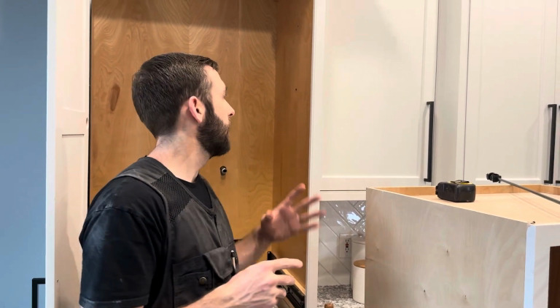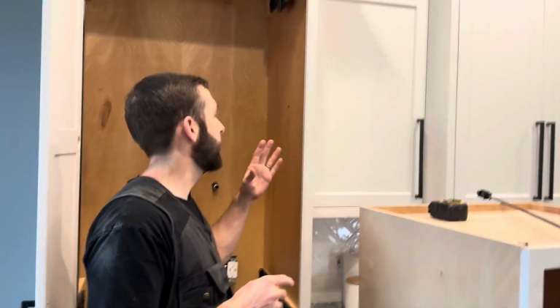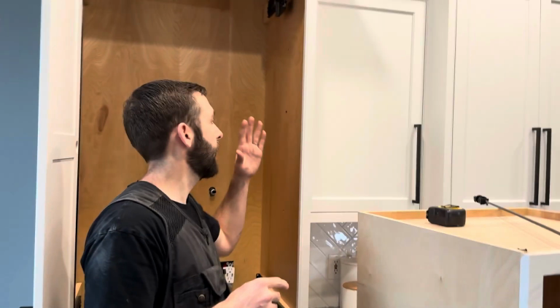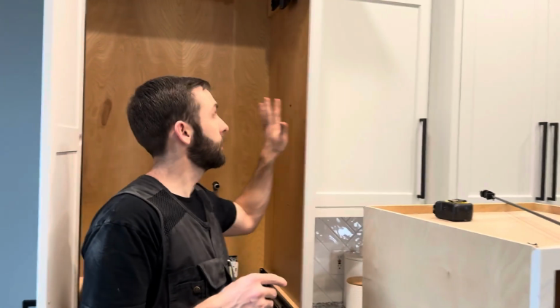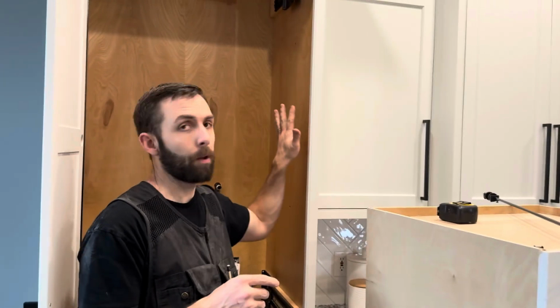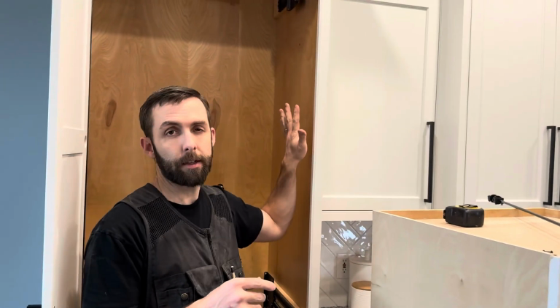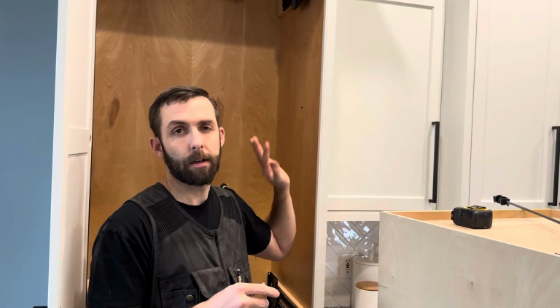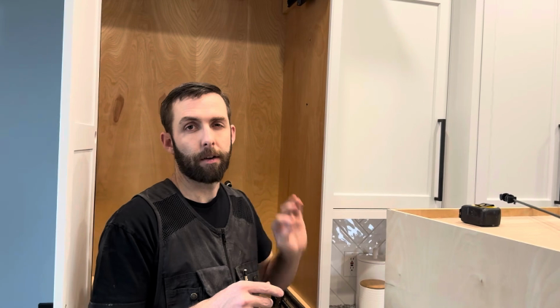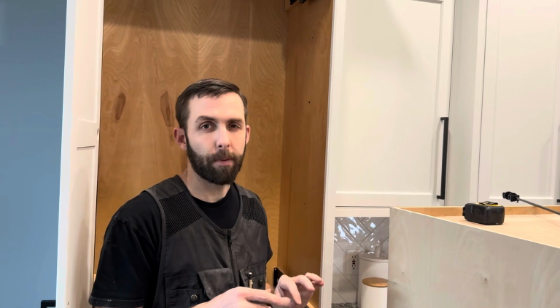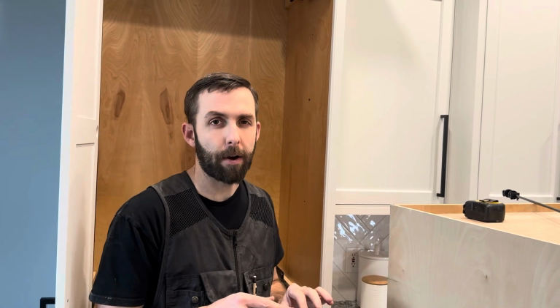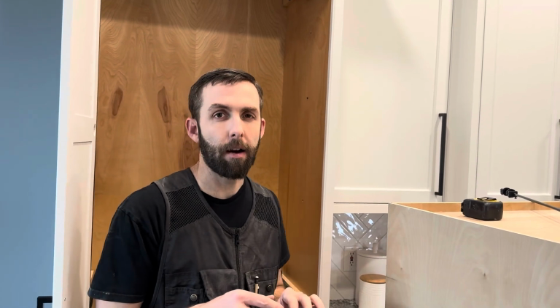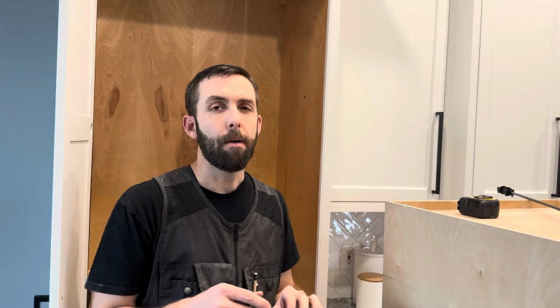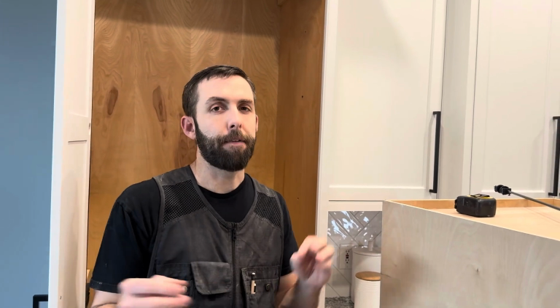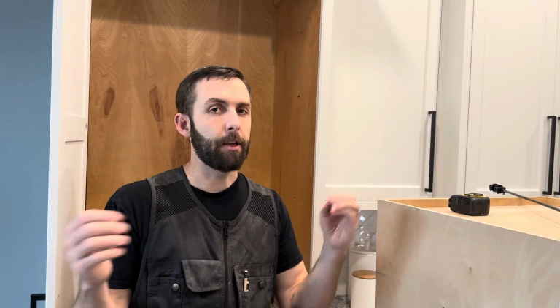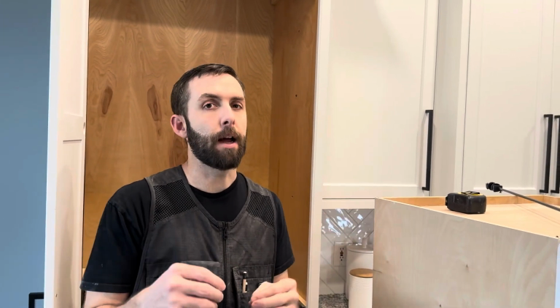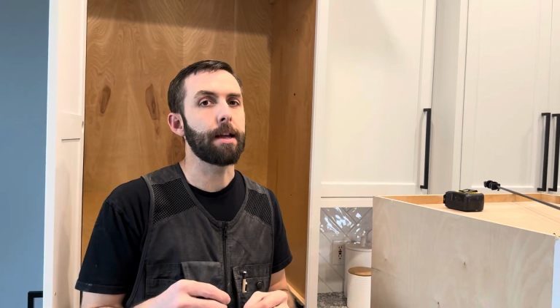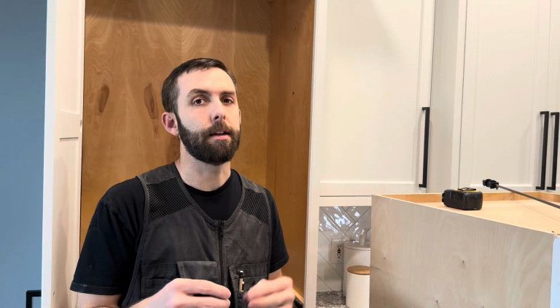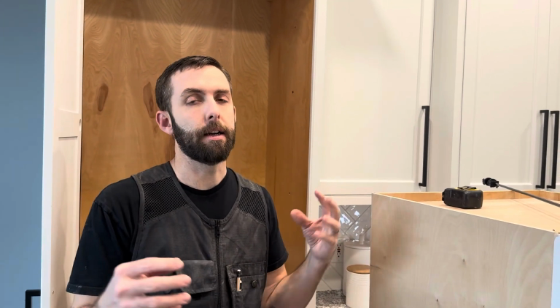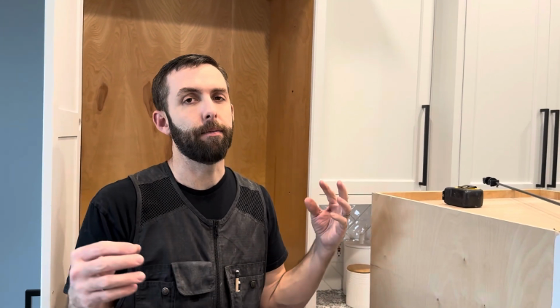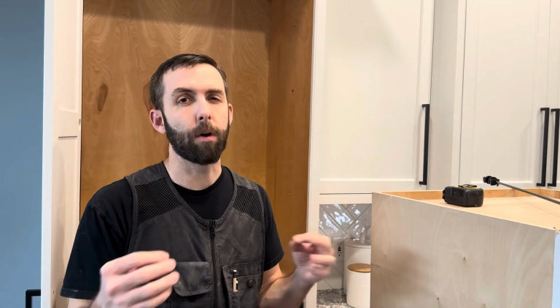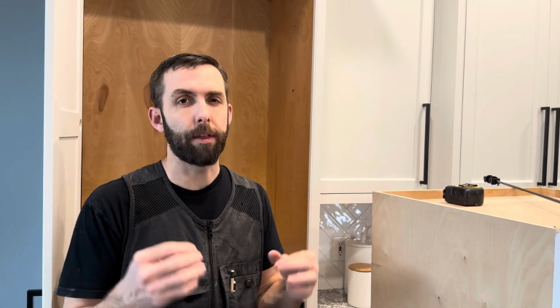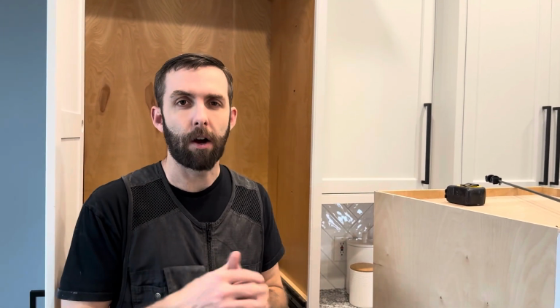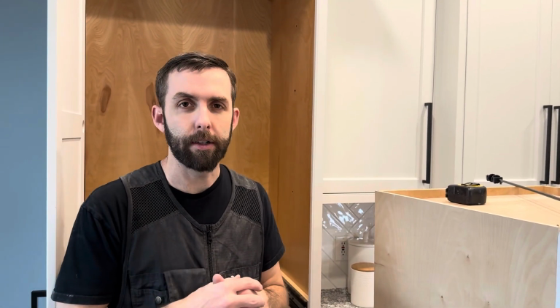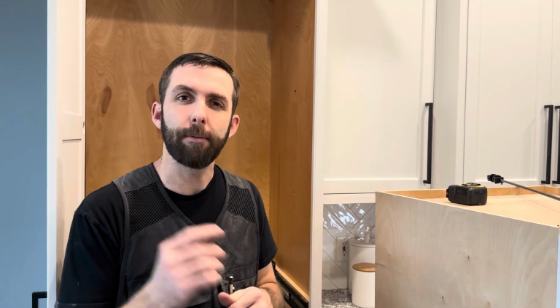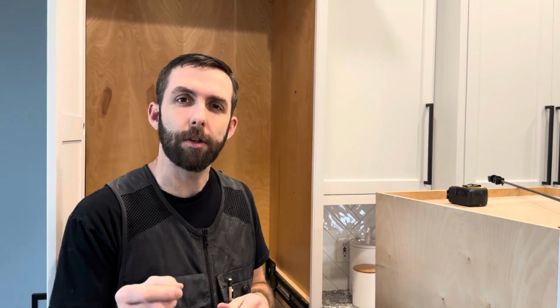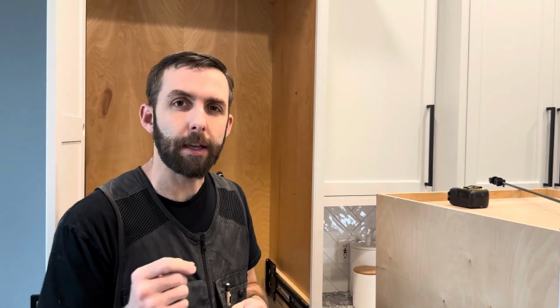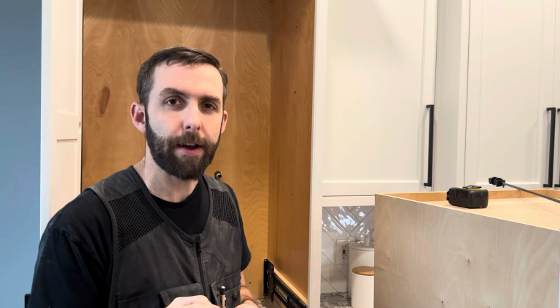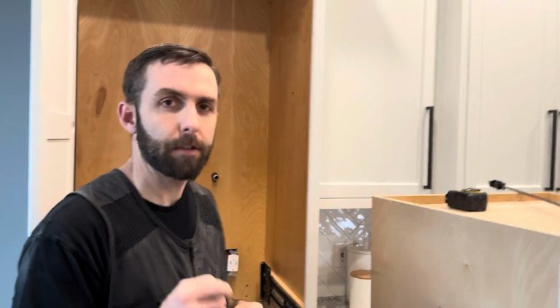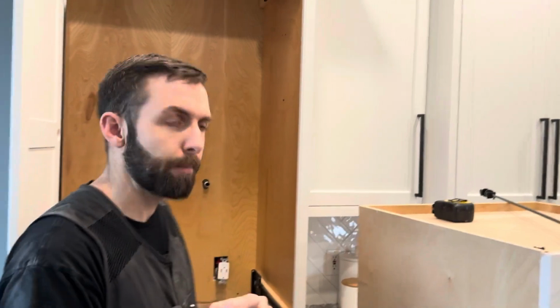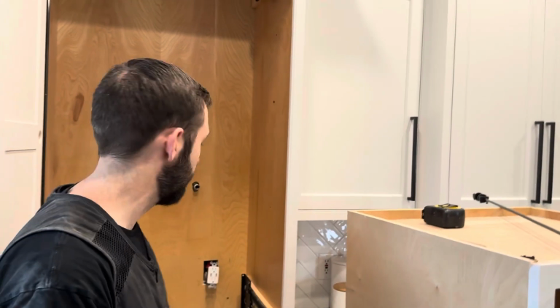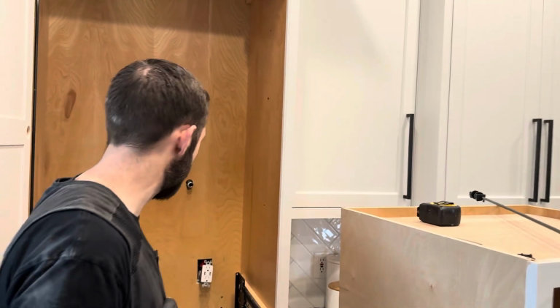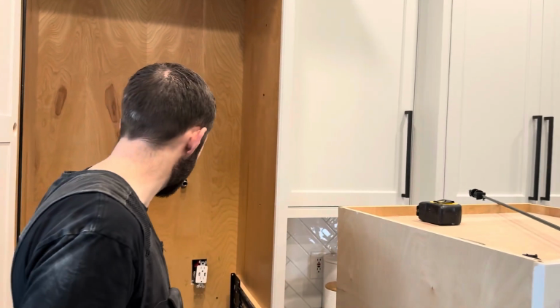We had installed these a few months prior, but after the kitchen got painted they weren't within tolerance. Let me show you some key factors of making them within tolerance.